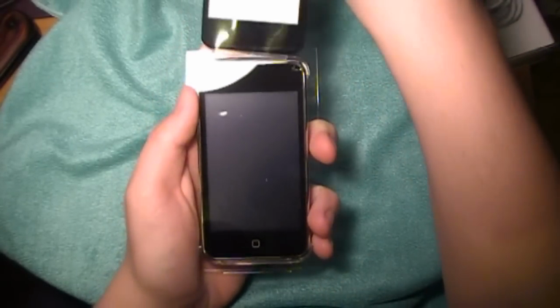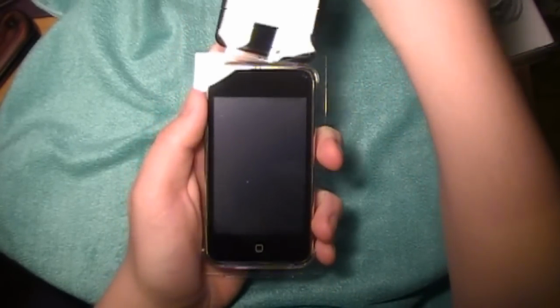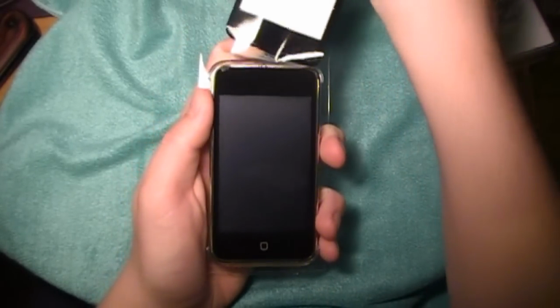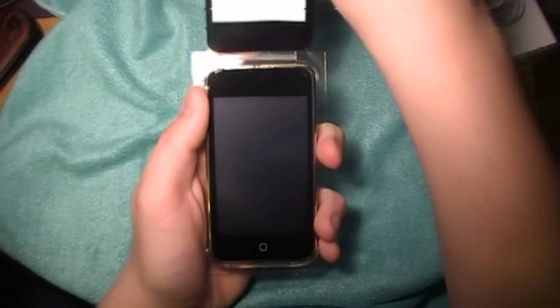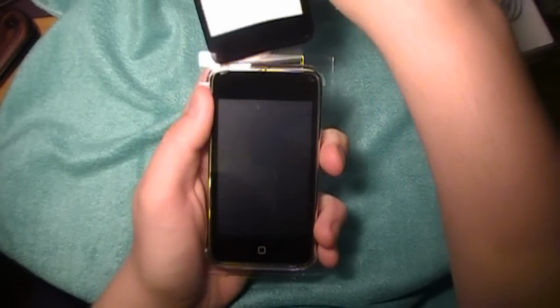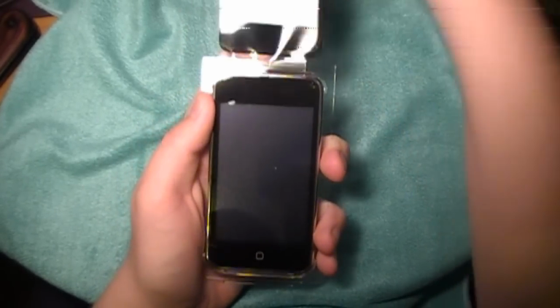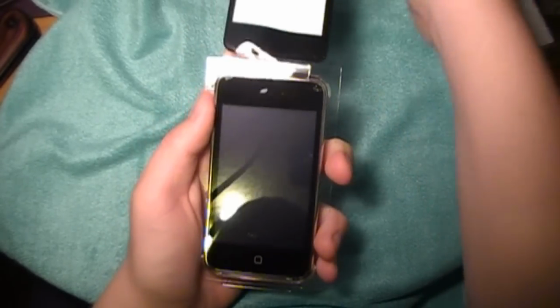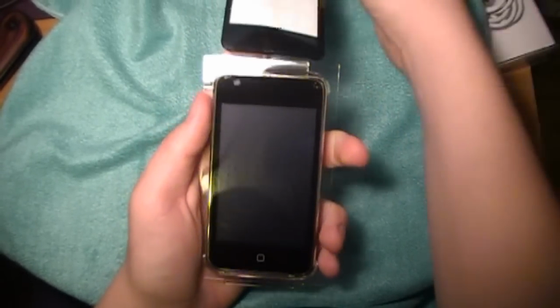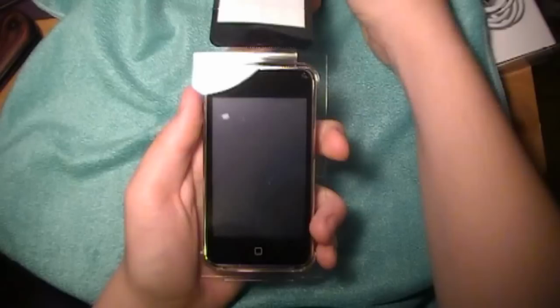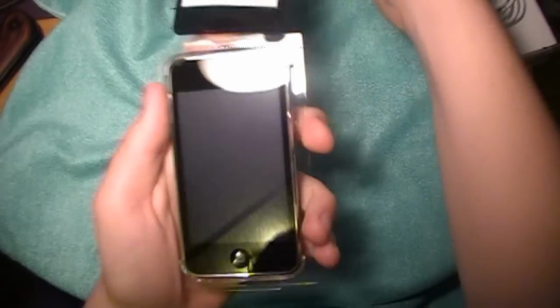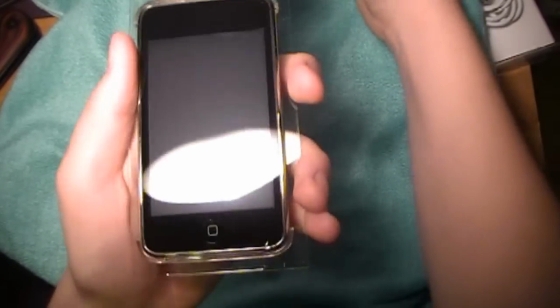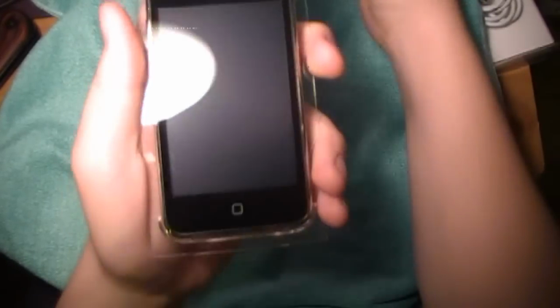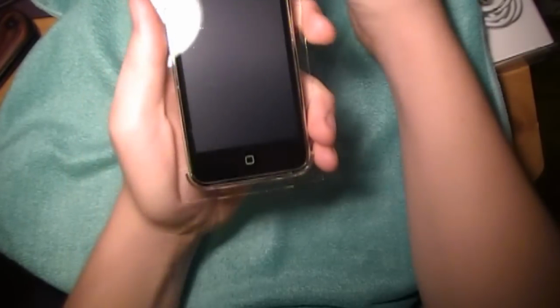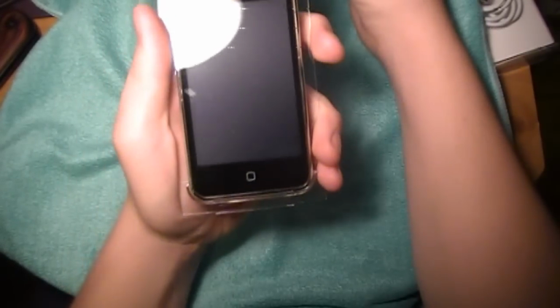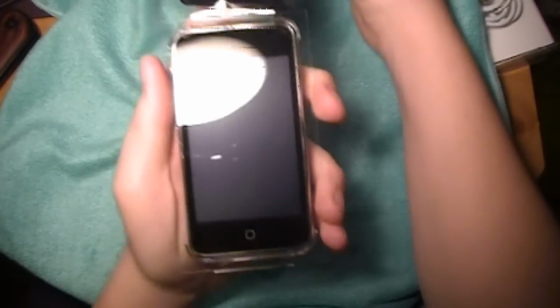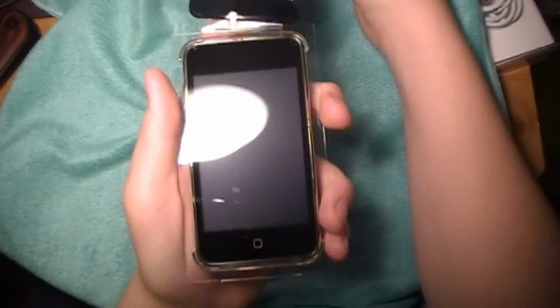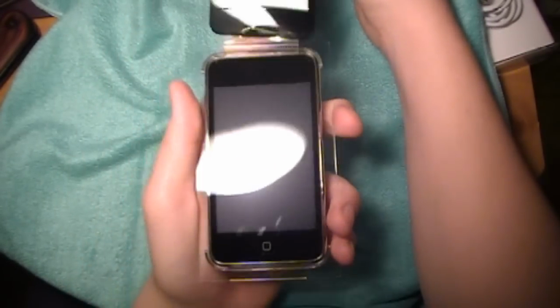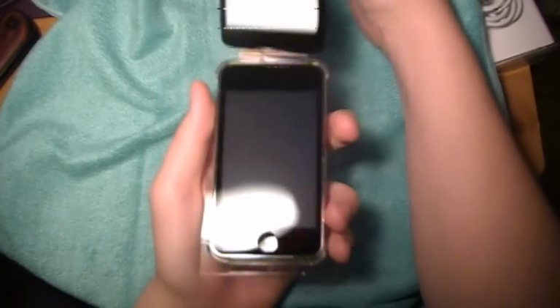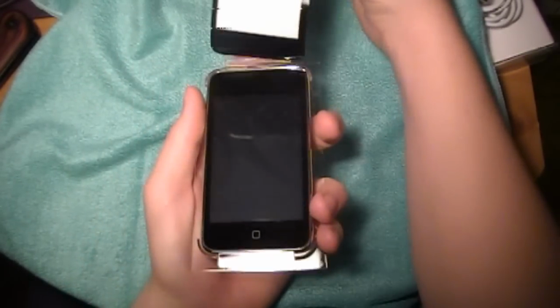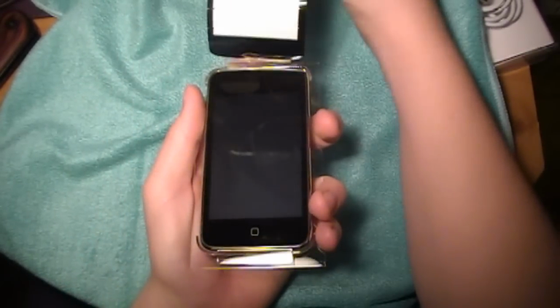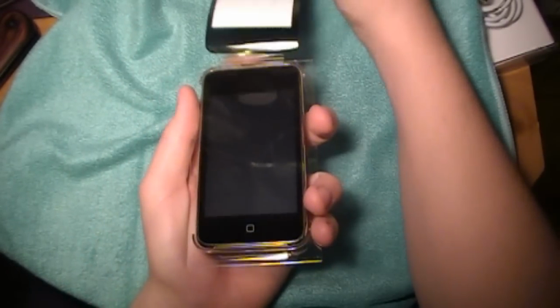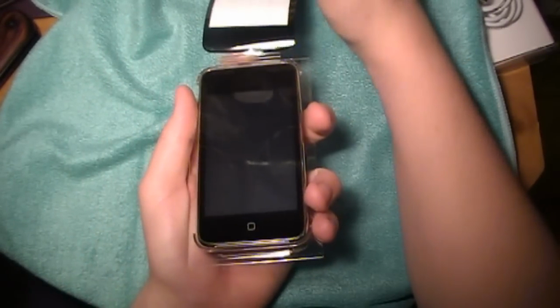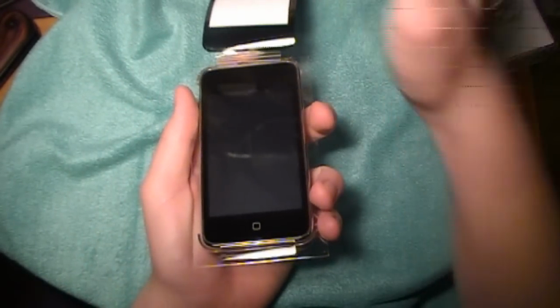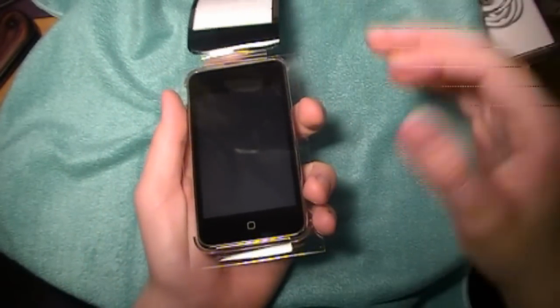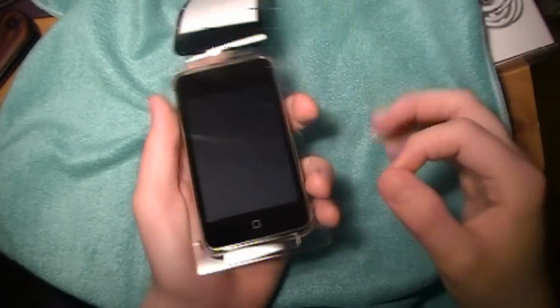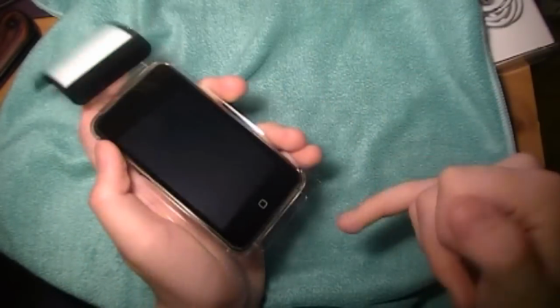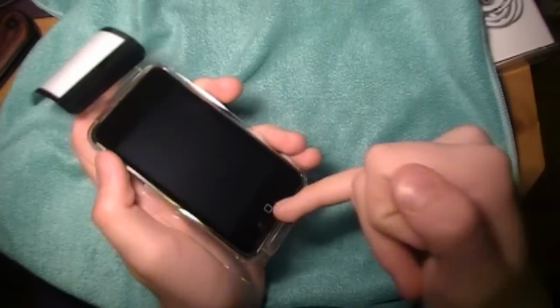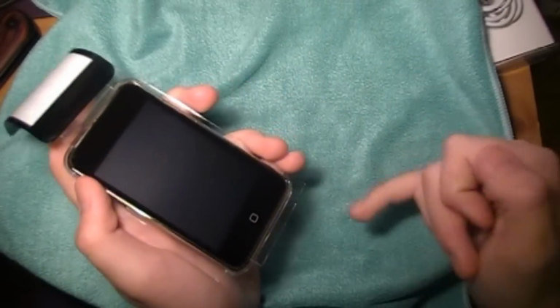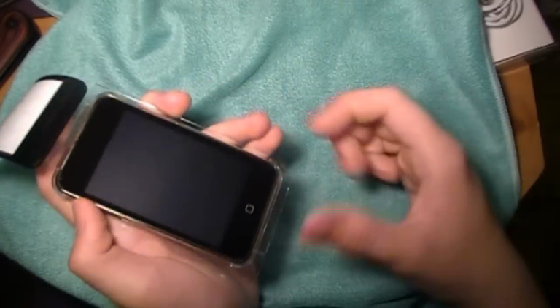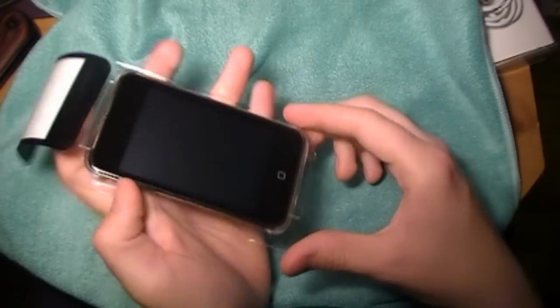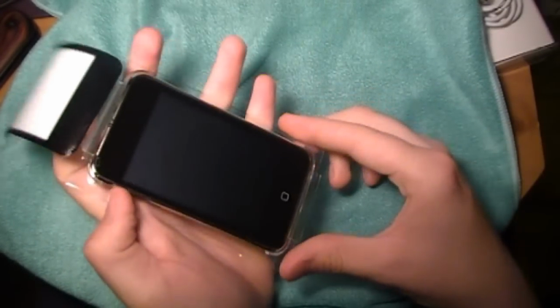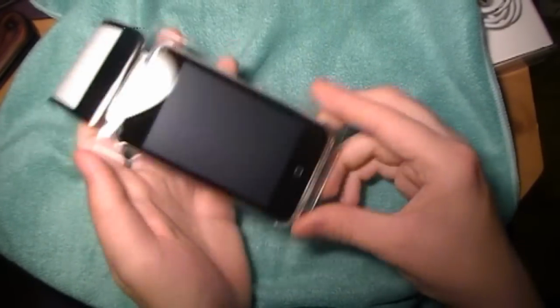There we go. God, I love that brand new screen. No scratches, no nothing. My other one was taken care of perfectly until I dropped it and got a little nick on the home button.